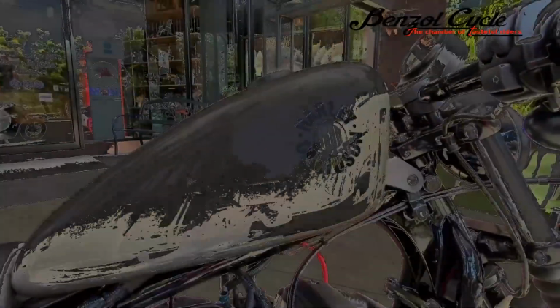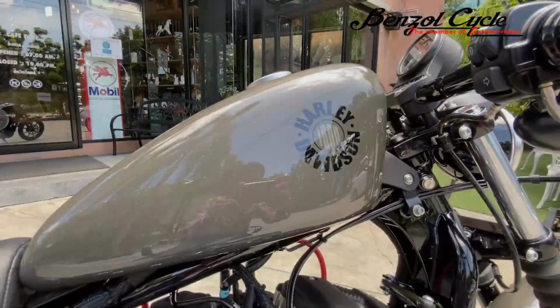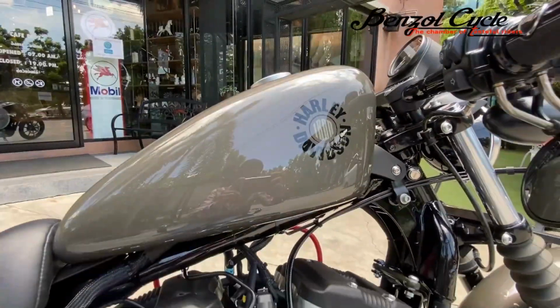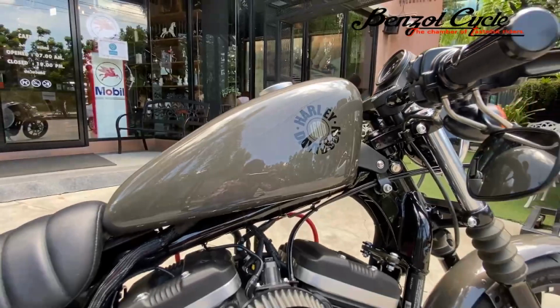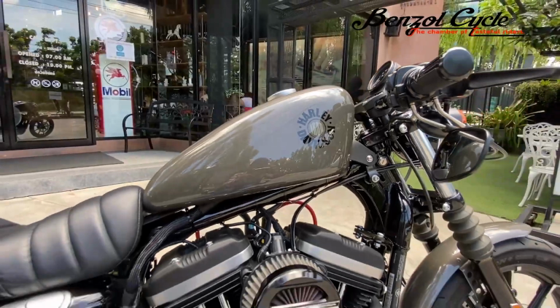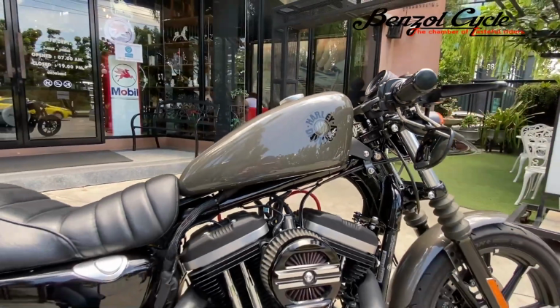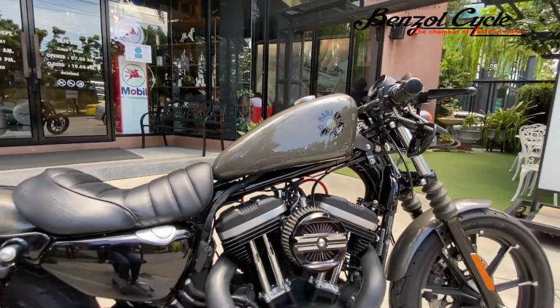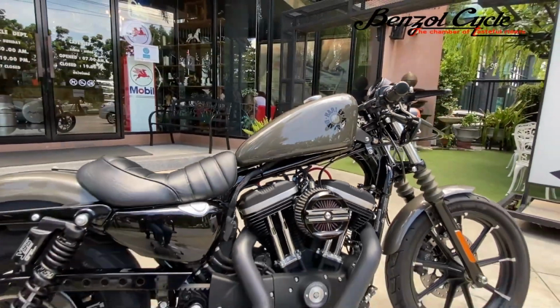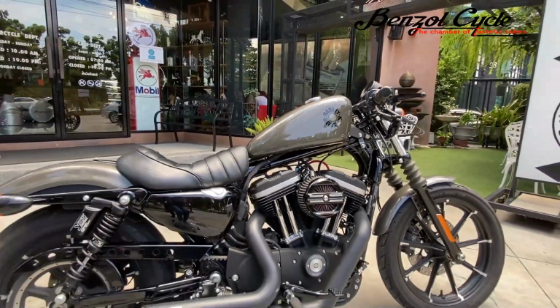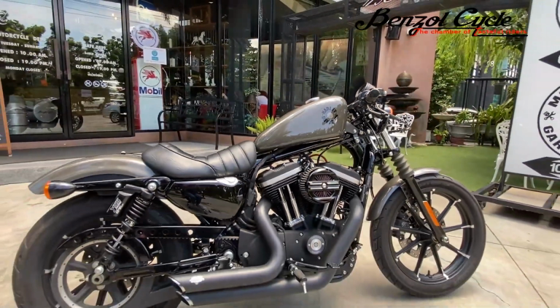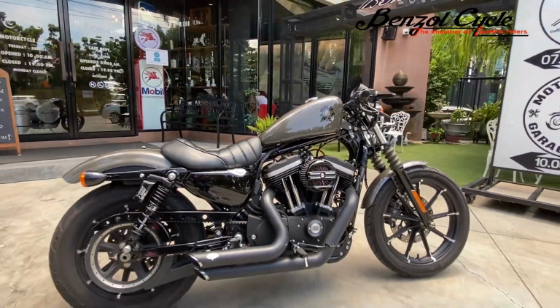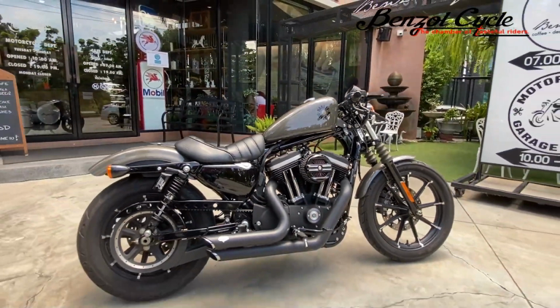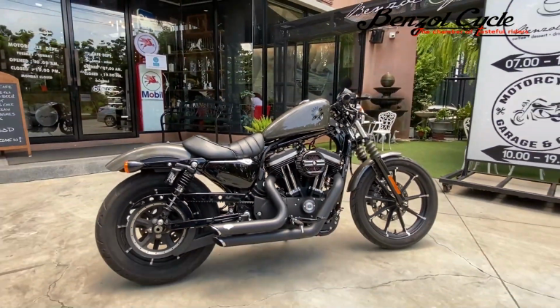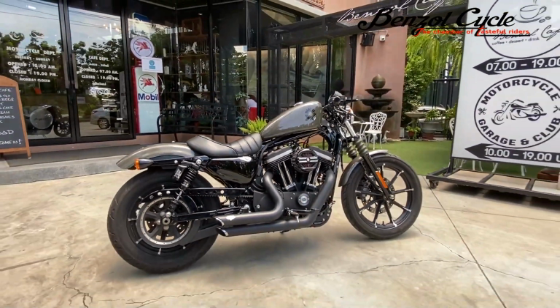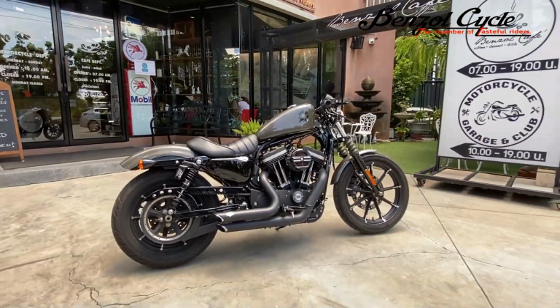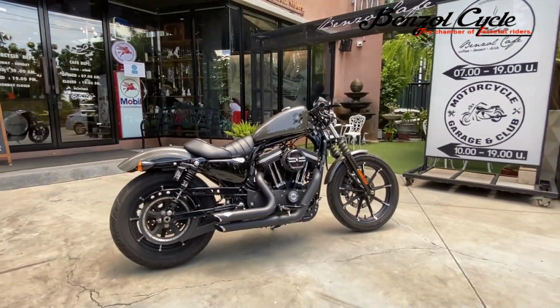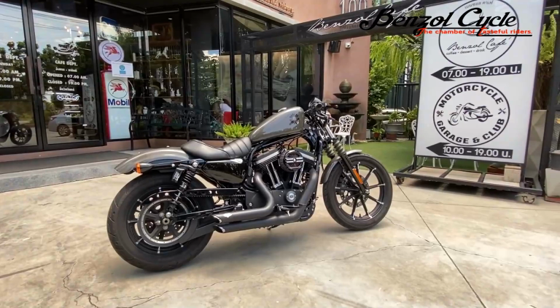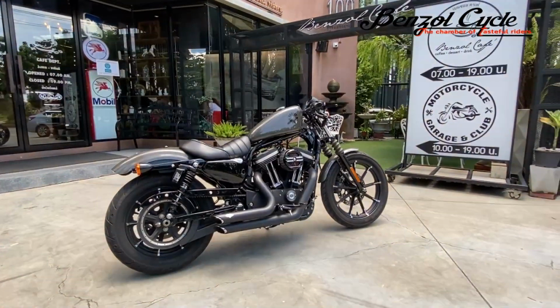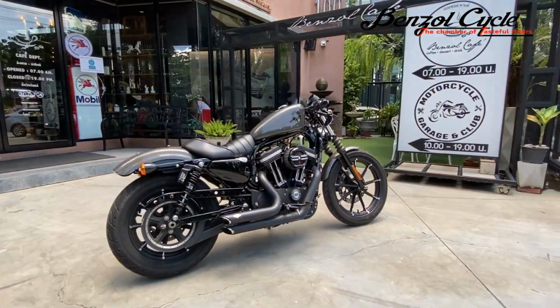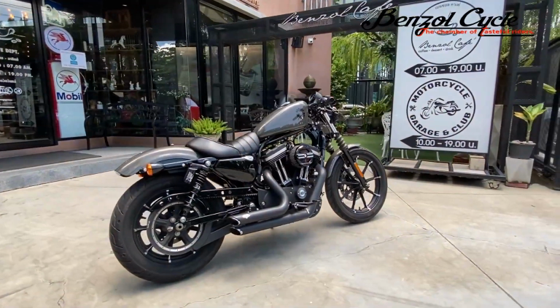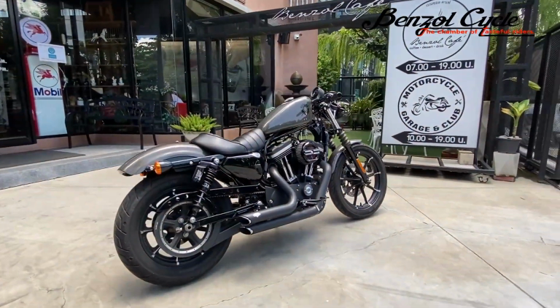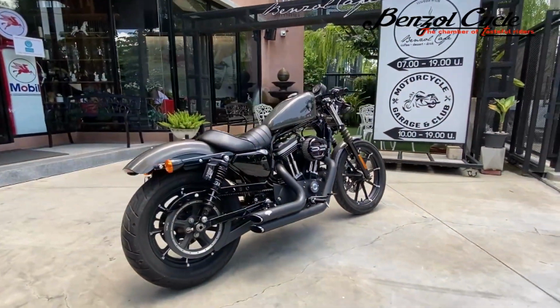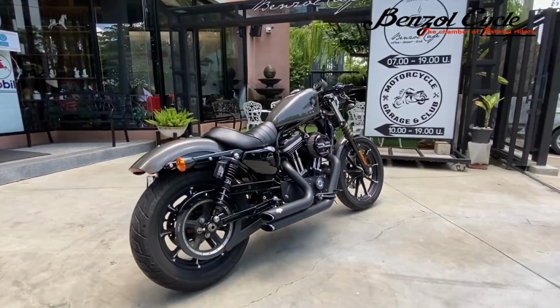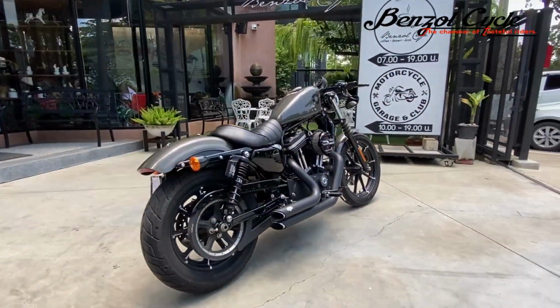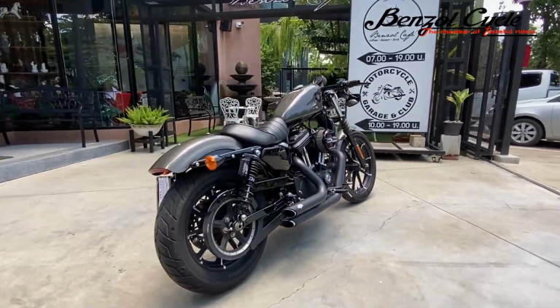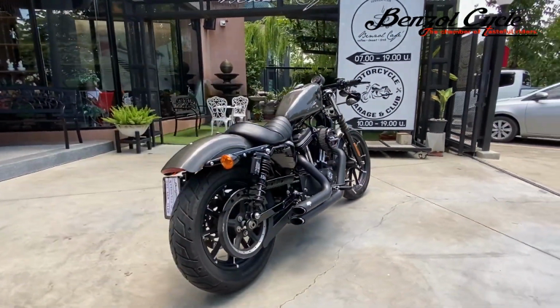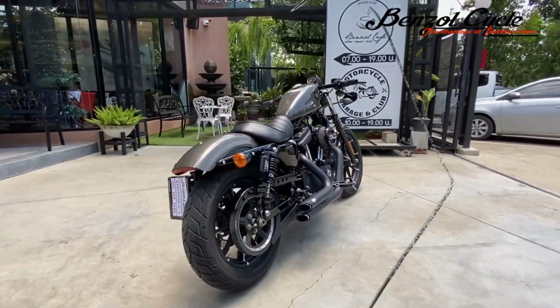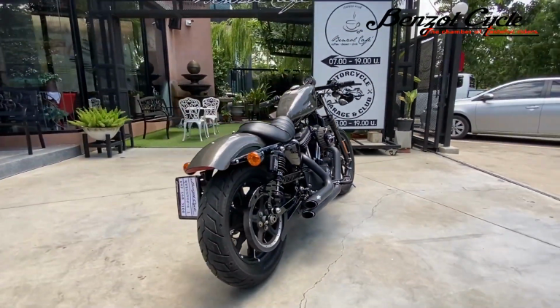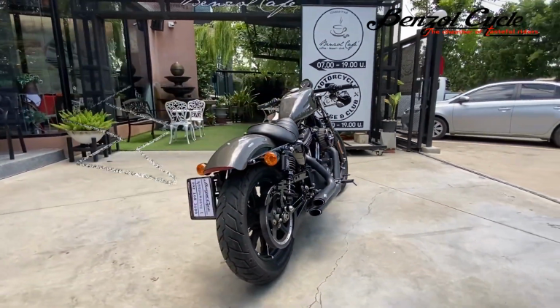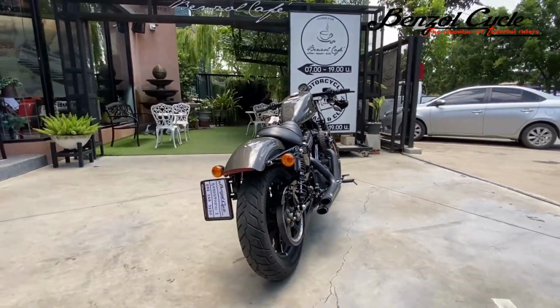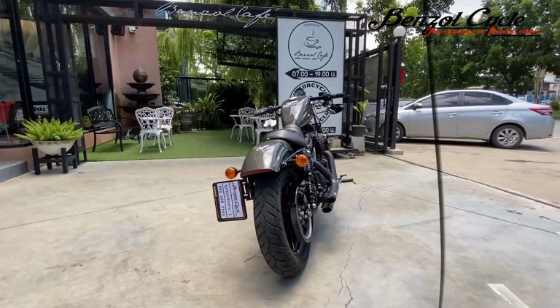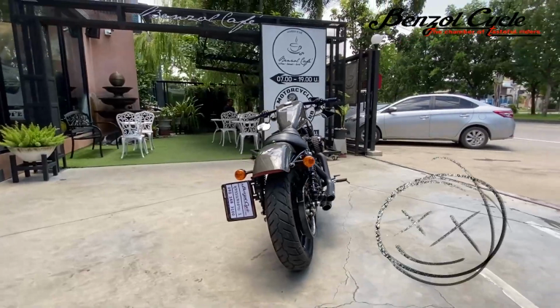สวัสดีครับ วันนี้ BC พามาชมกับ Harley Nissan Iron 883 คันครับ รอบนี้มาในแนวสายมอบ ไว้รุ่นชอบ เราไปชมครับ สวยงามรอบๆ ทันกันก่อนได้เลยครับ (Hello! Today BC brings you to see a Harley Iron 883. This time it comes in a custom style. Let's go take a look around it together.)